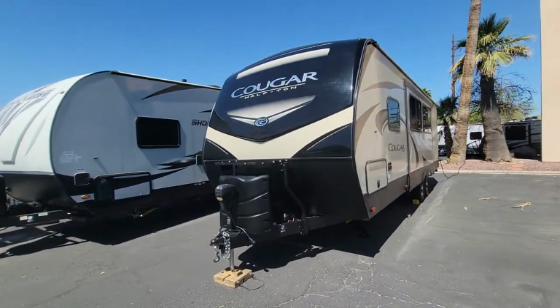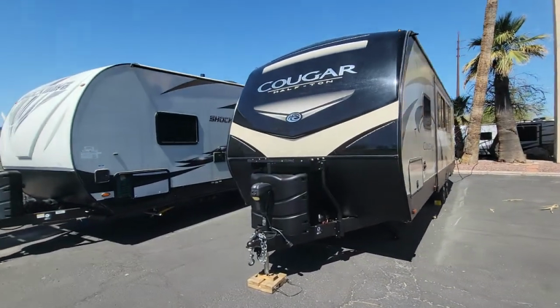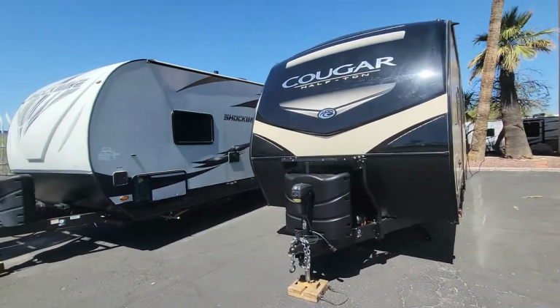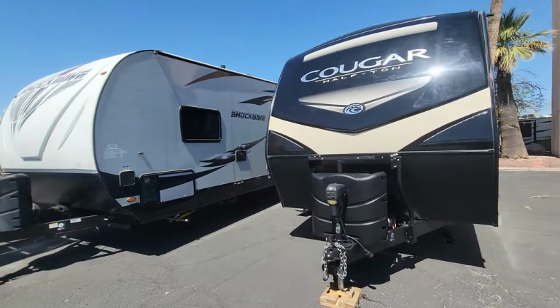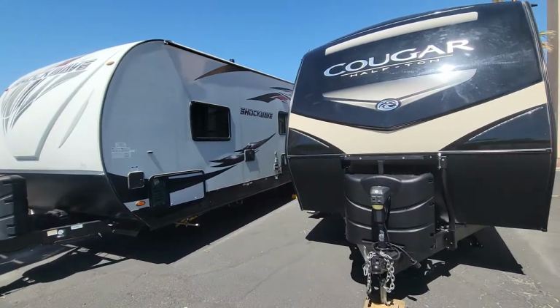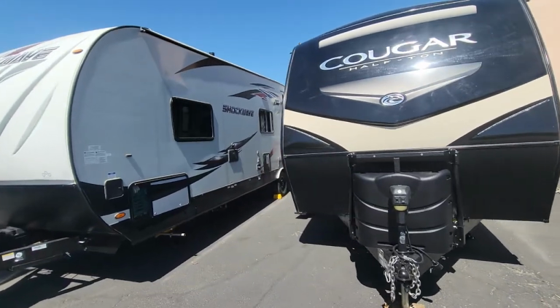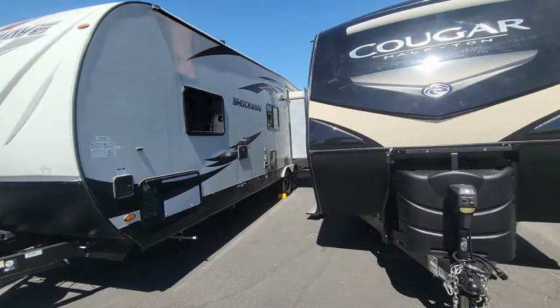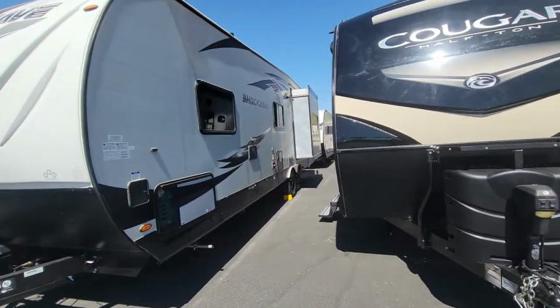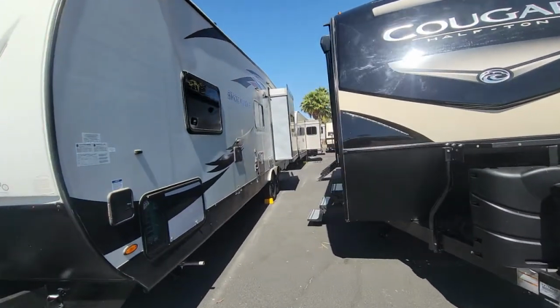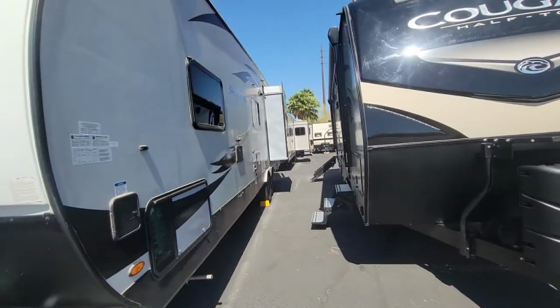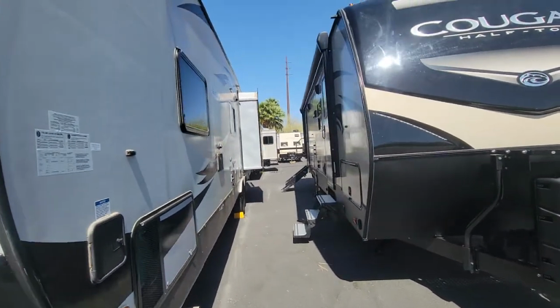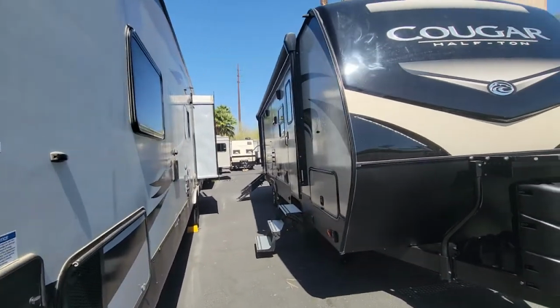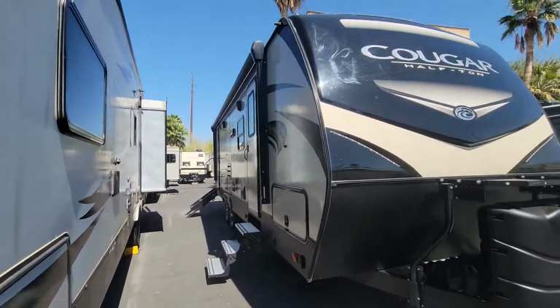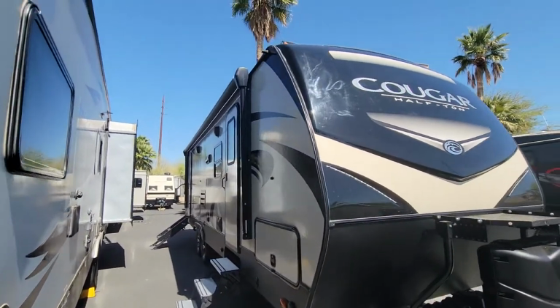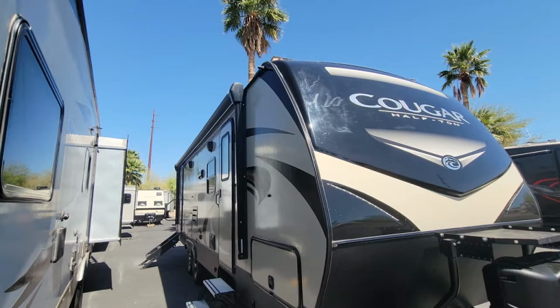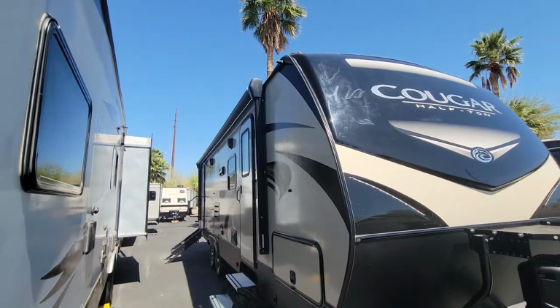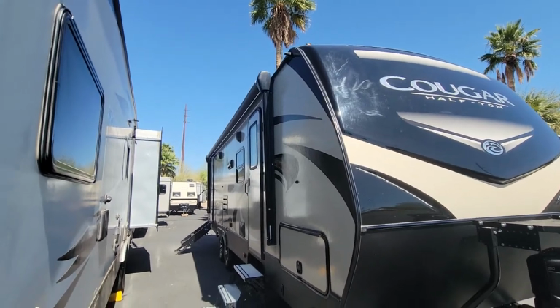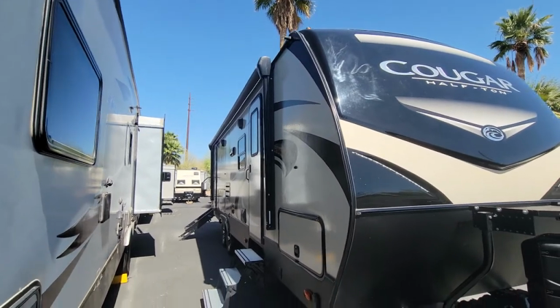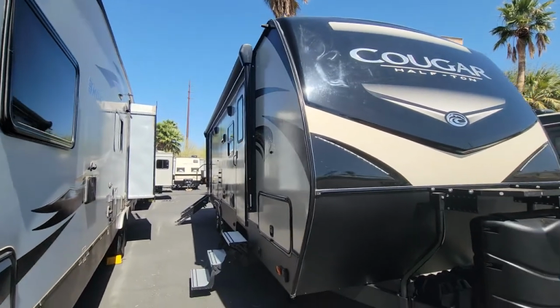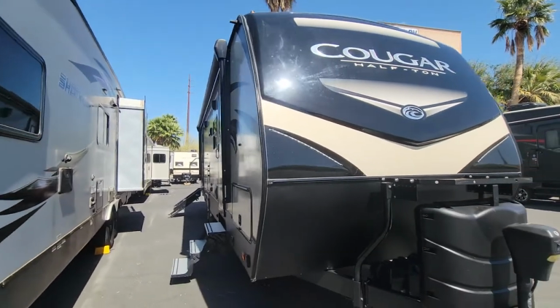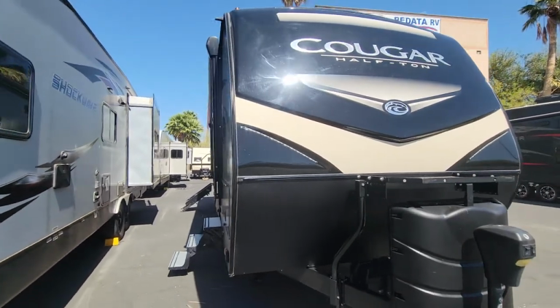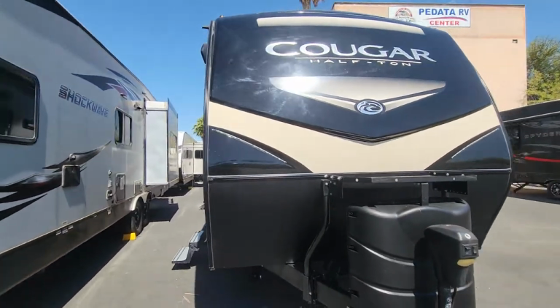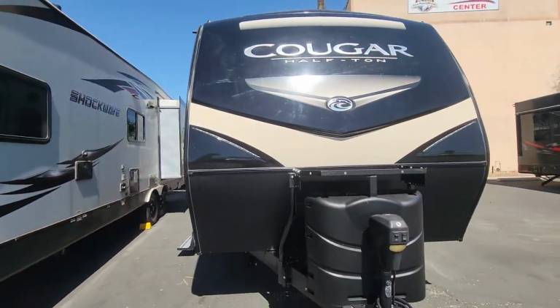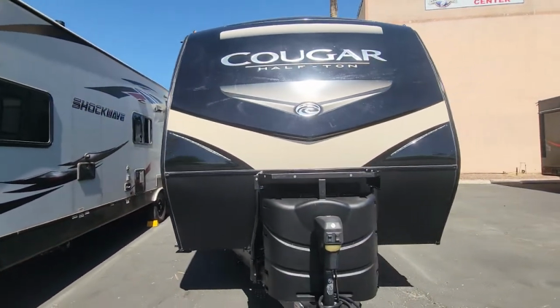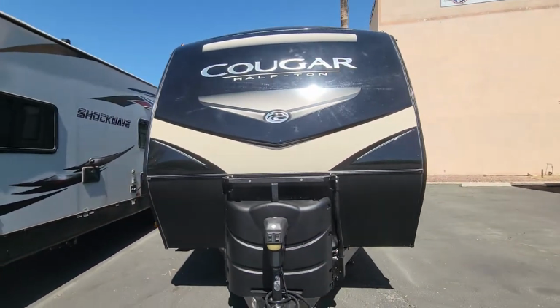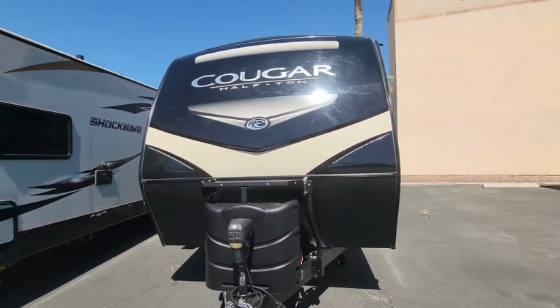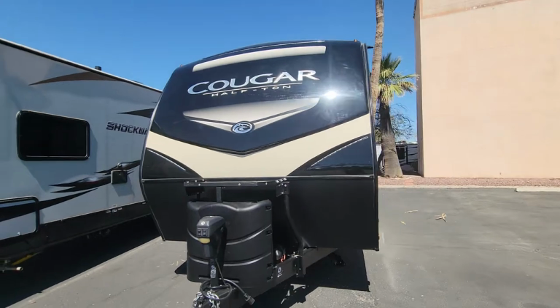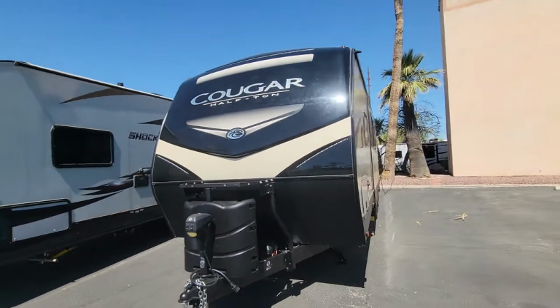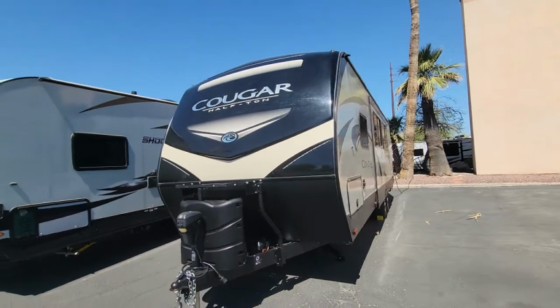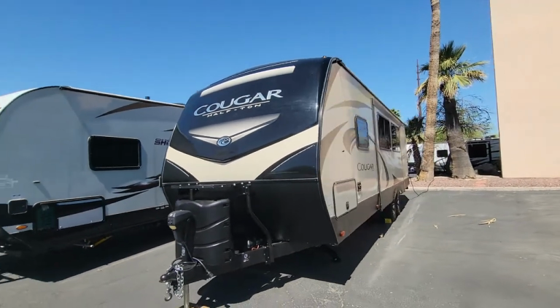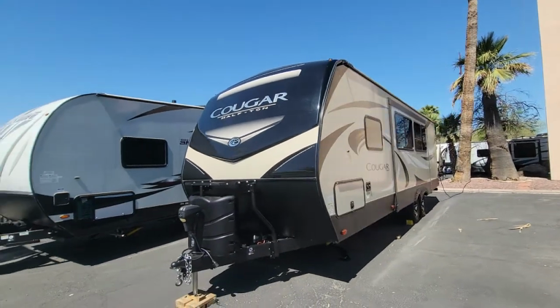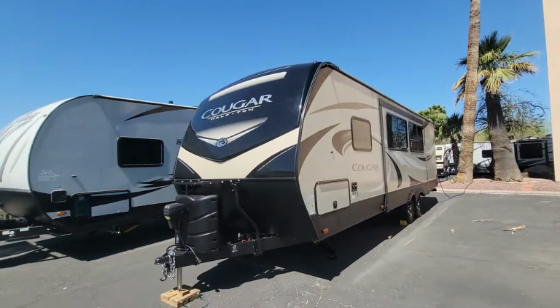If you have any questions, all my contact info will be in the description box down below — cell phone number, you're welcome to text me or email me if you have any questions or want to inquire about buying this unit. Thank you so much for viewing, guys. I hope everyone has a great day.